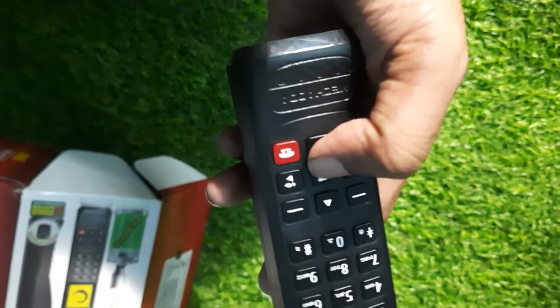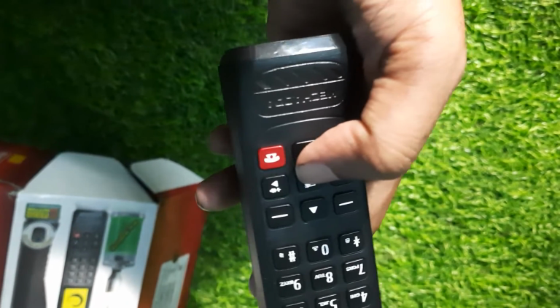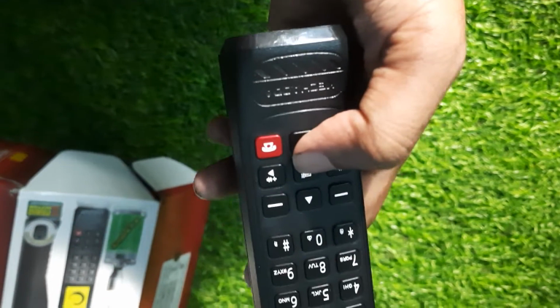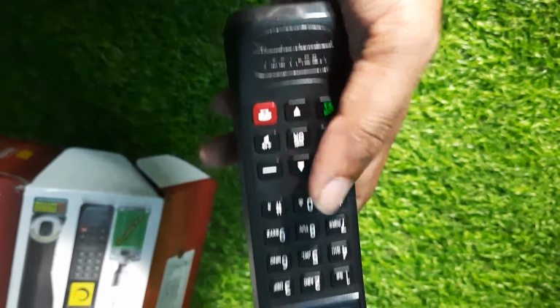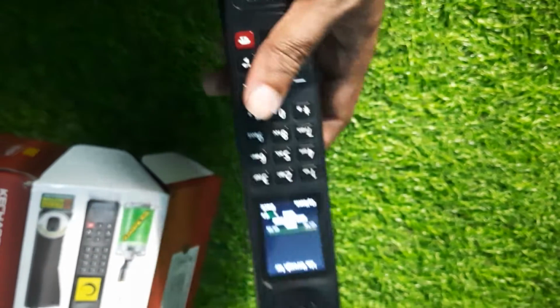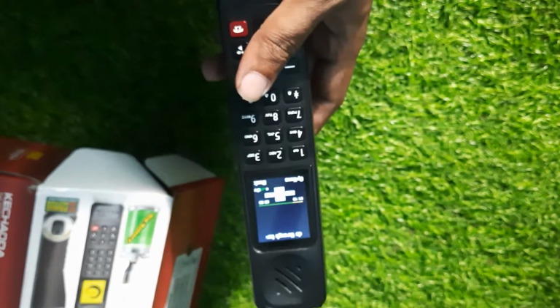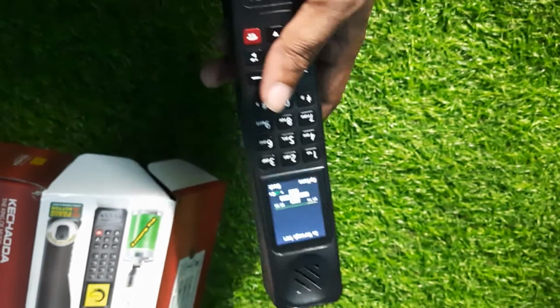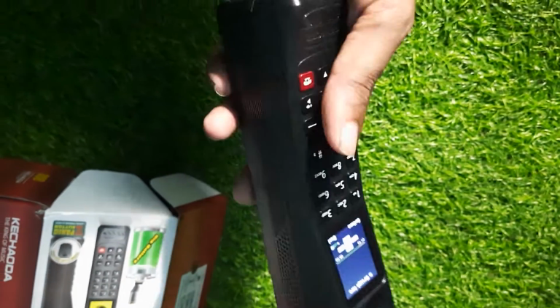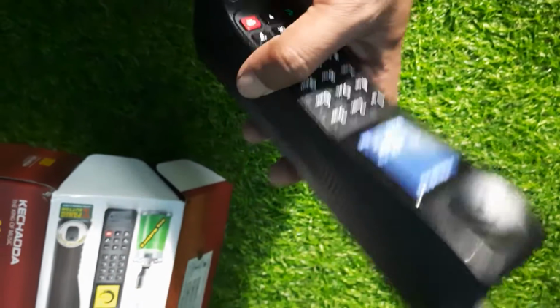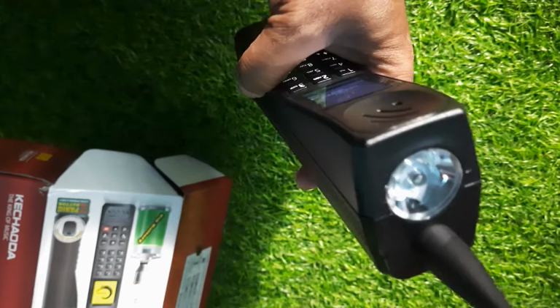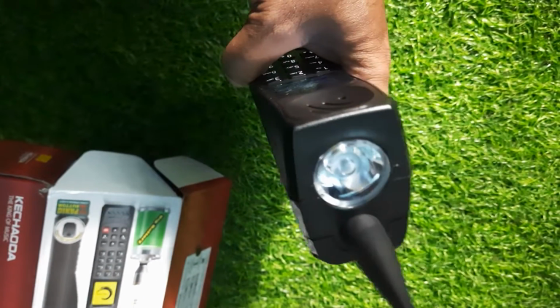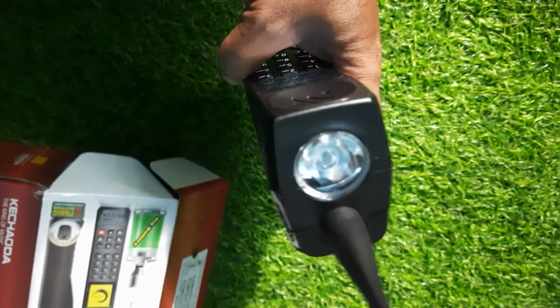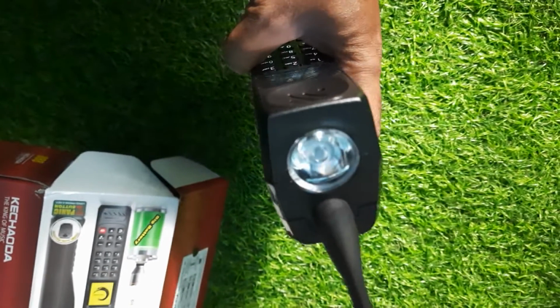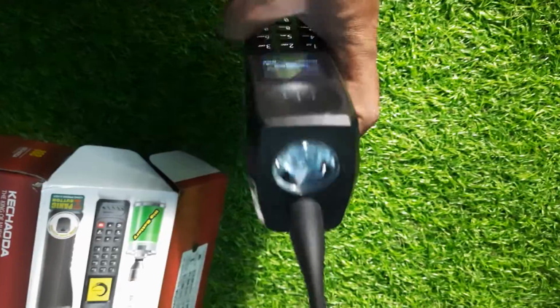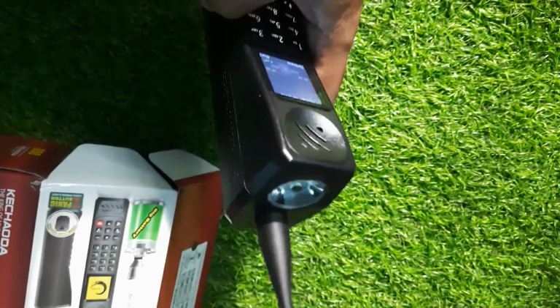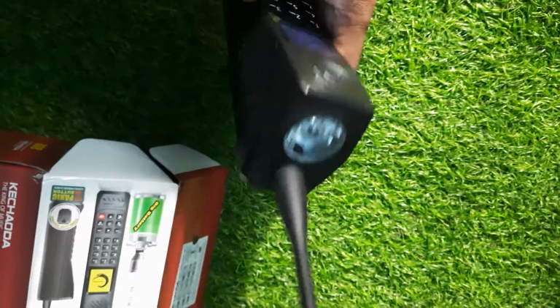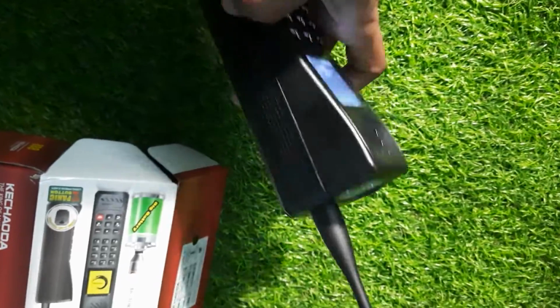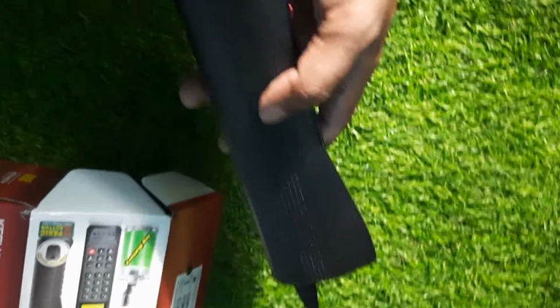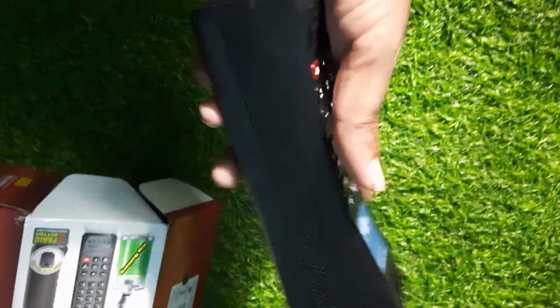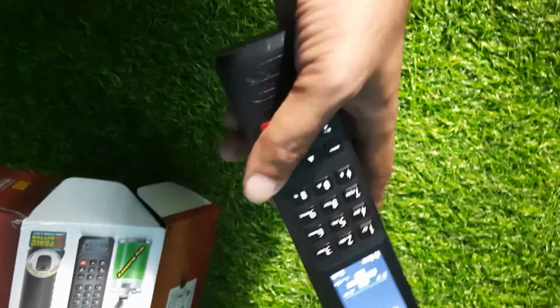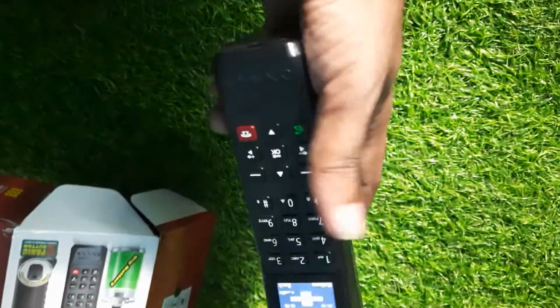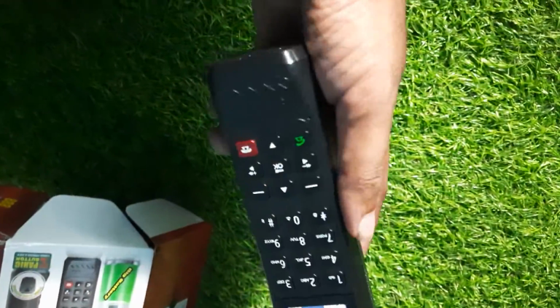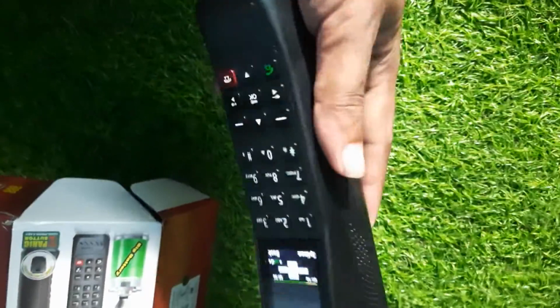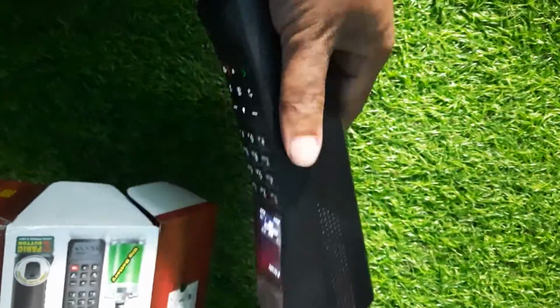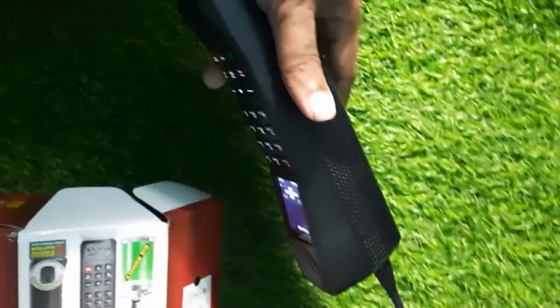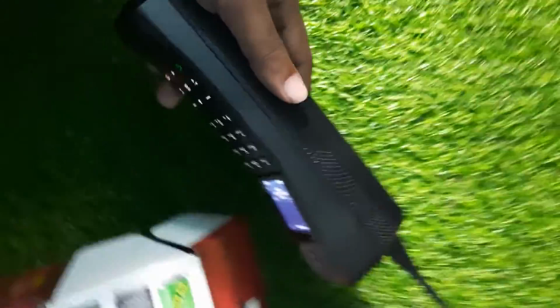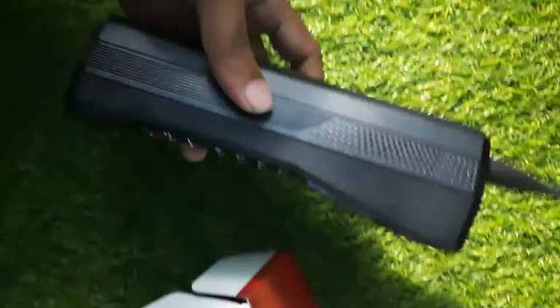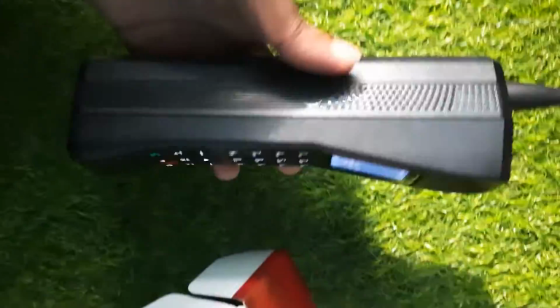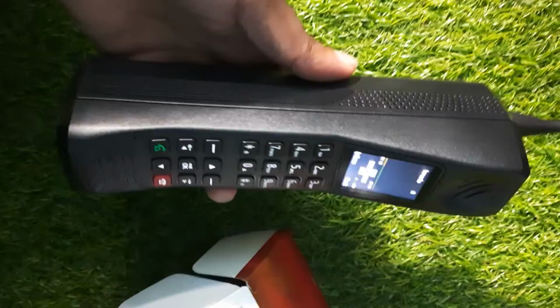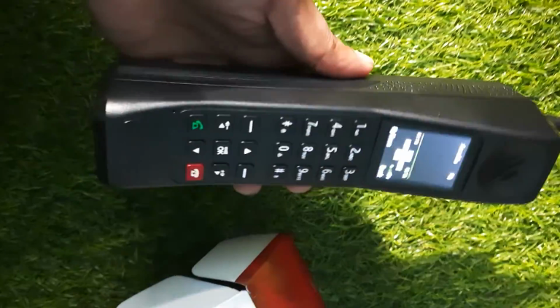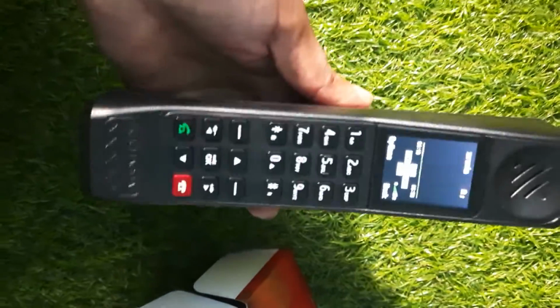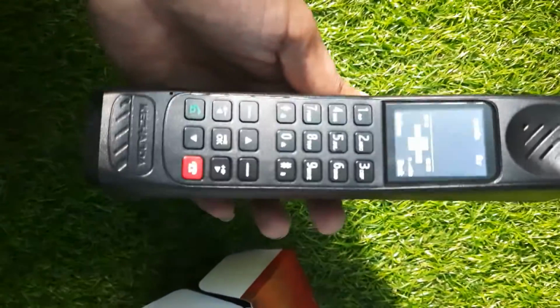It is having triple SIM, a big touch, antenna, and big buttons. This is a really huge mobile phone.